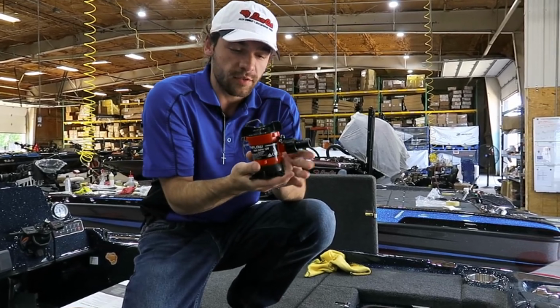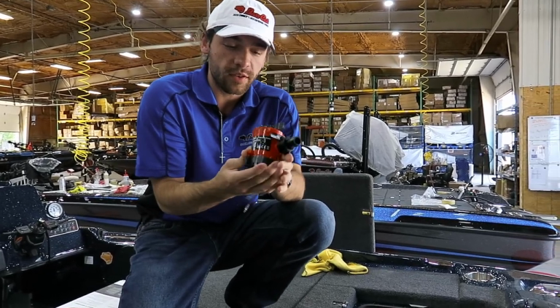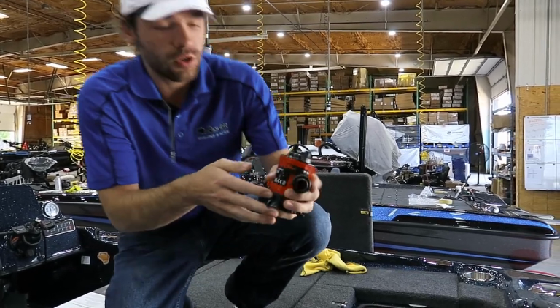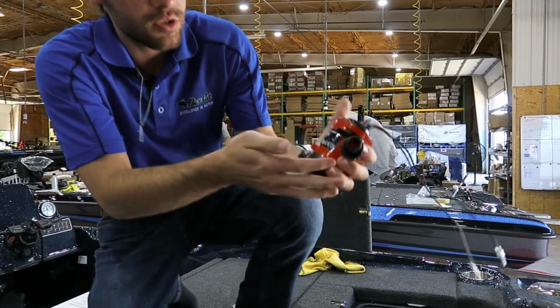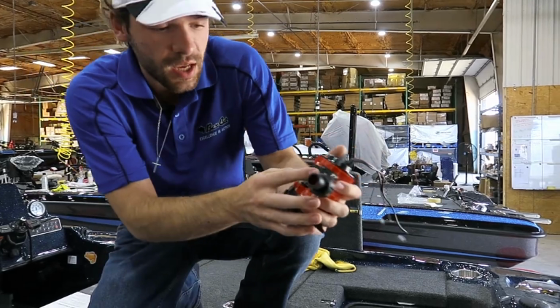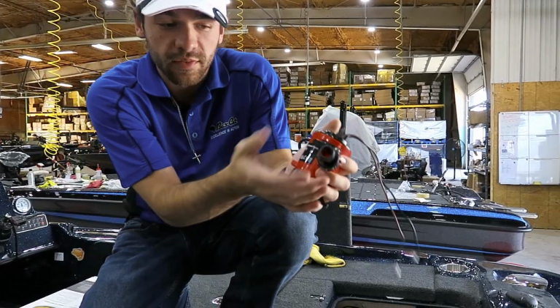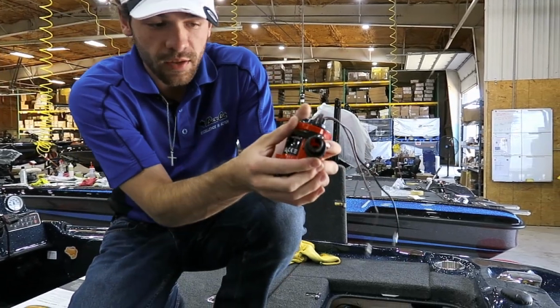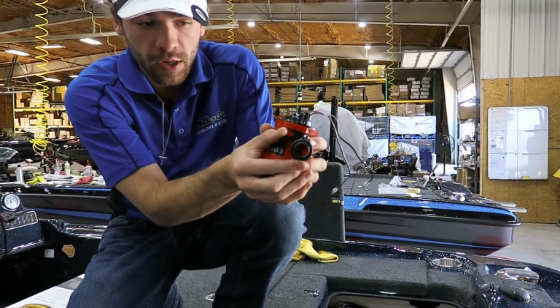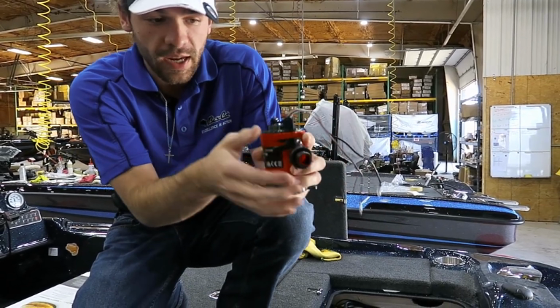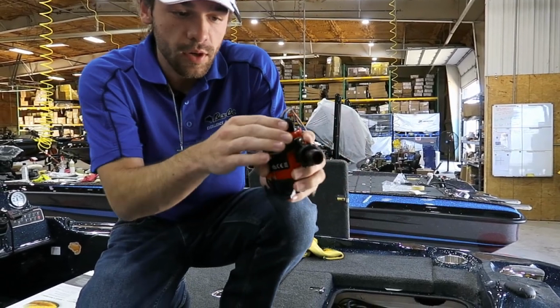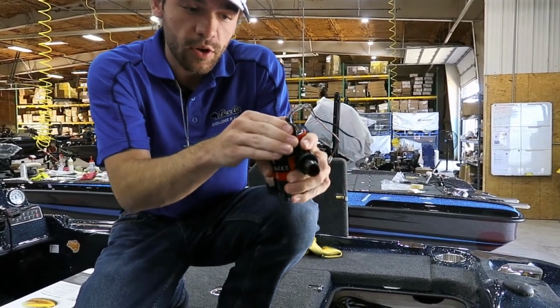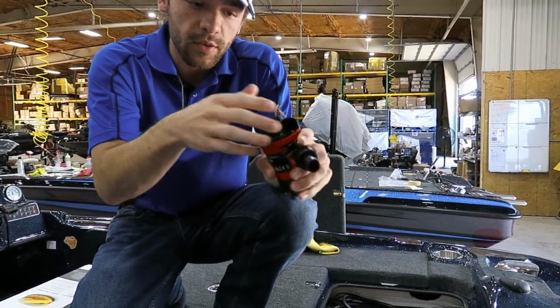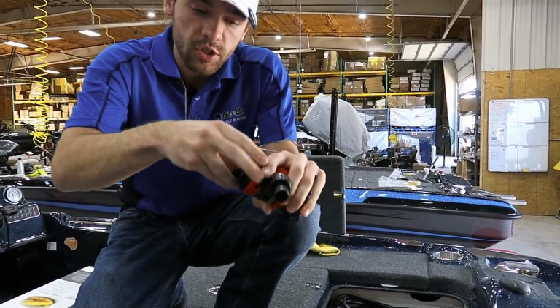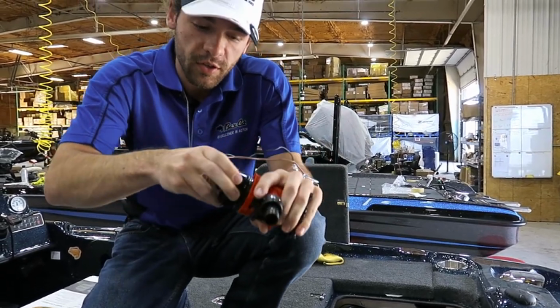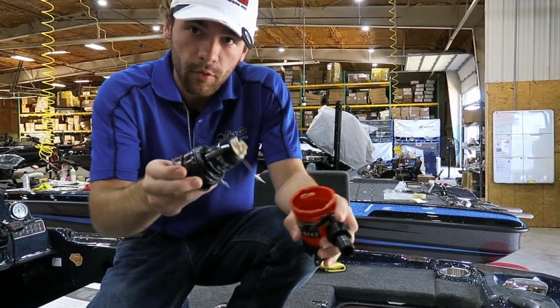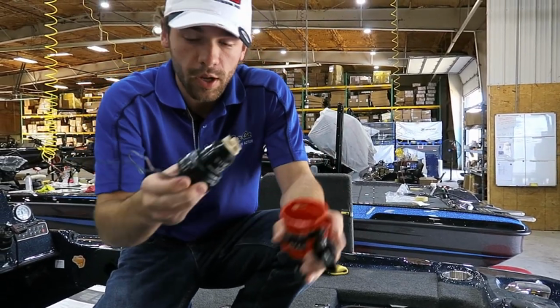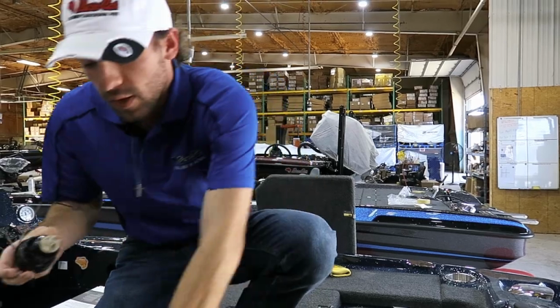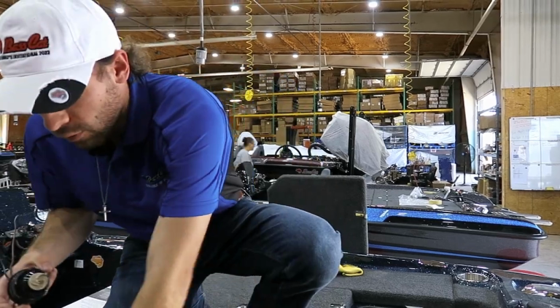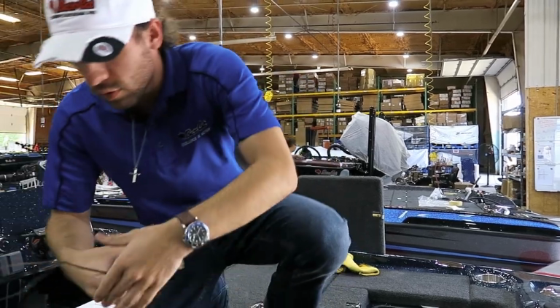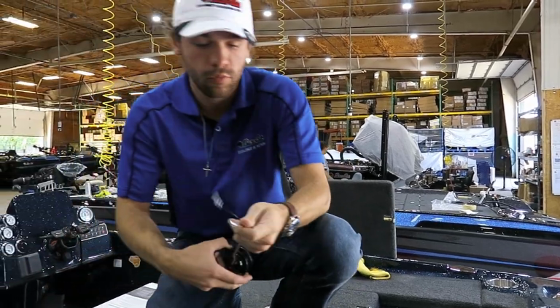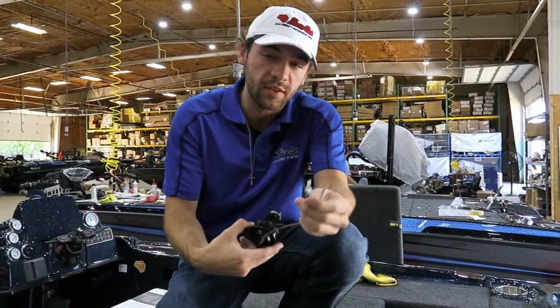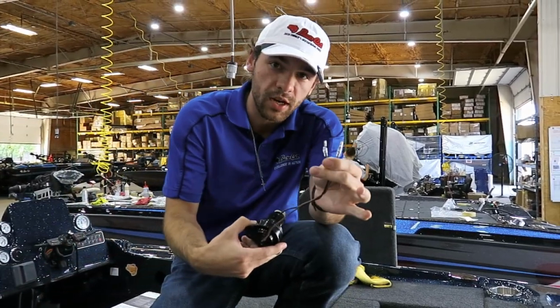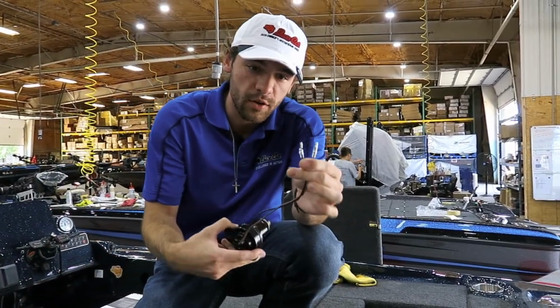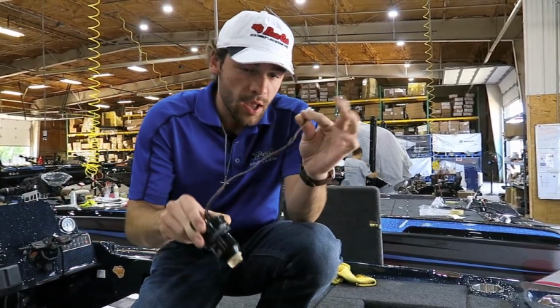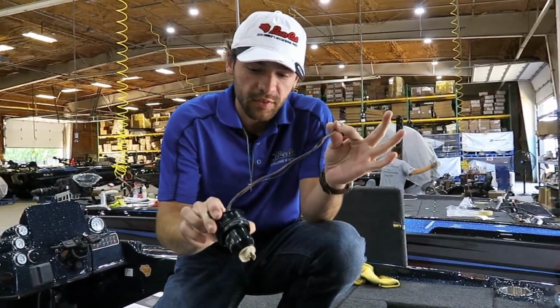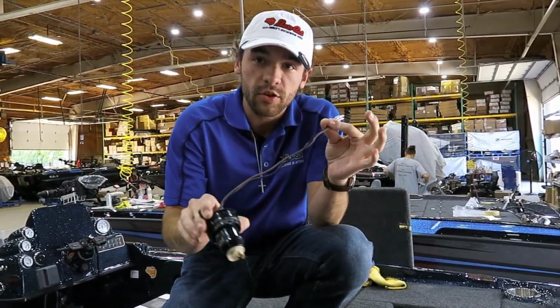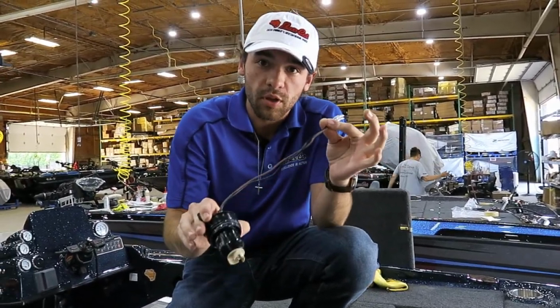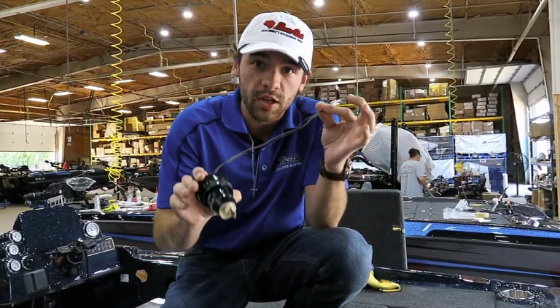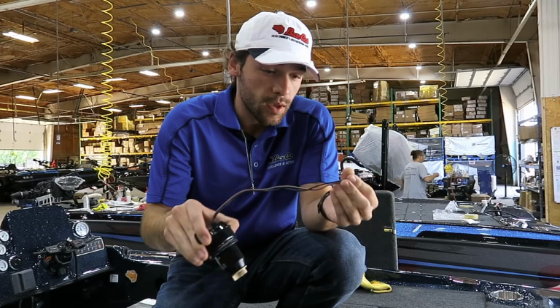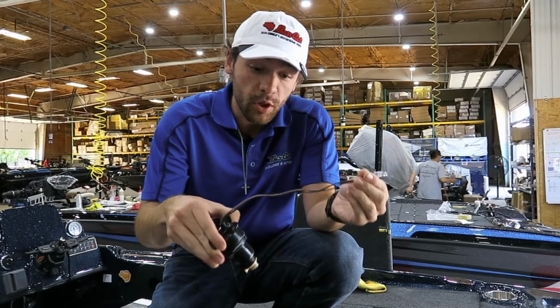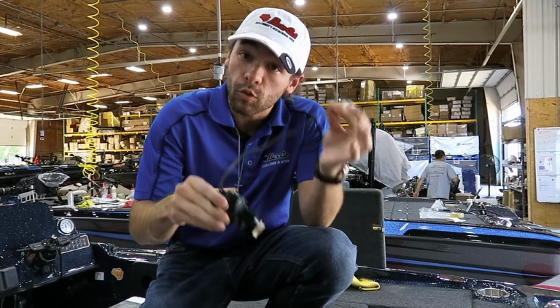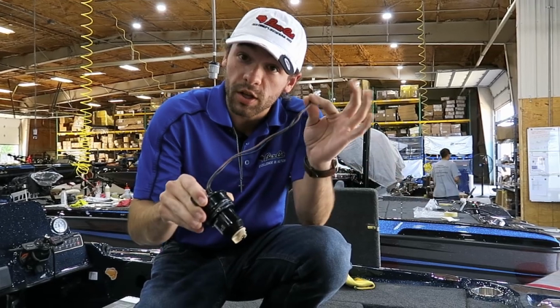Essentially what you're going to do is take this lever here and kick it down, then spin the cartridge and it's going to come out. We've got quick connects on here, and that's going to allow you to just plug in and unplug your old one and plug in a new one.